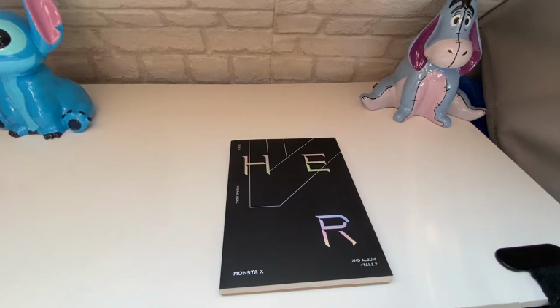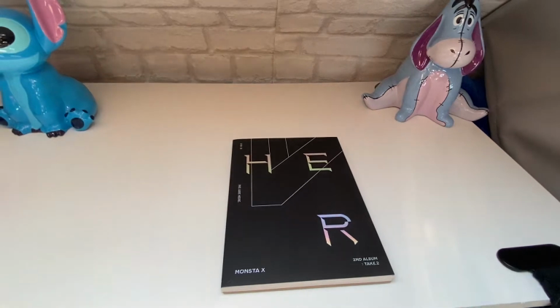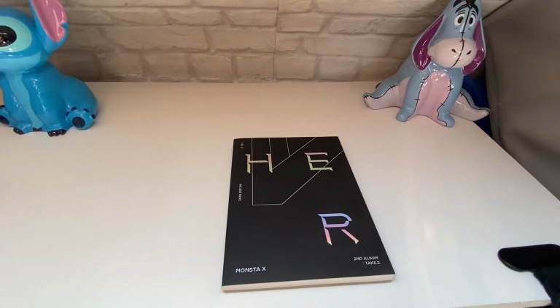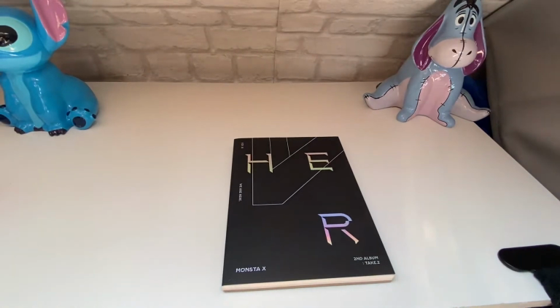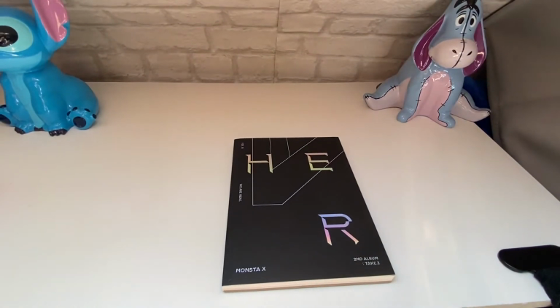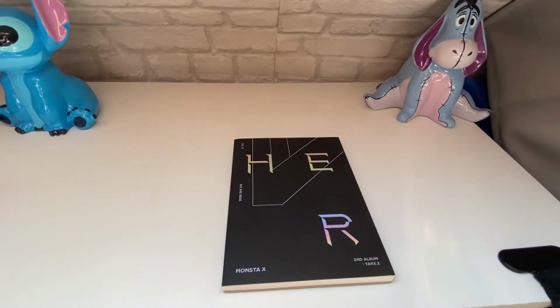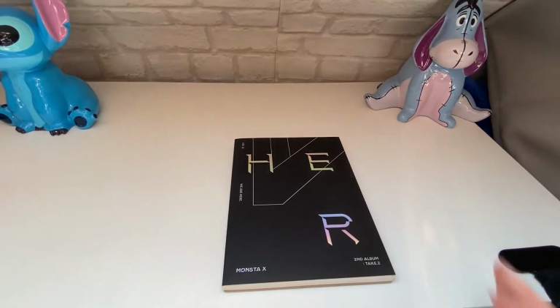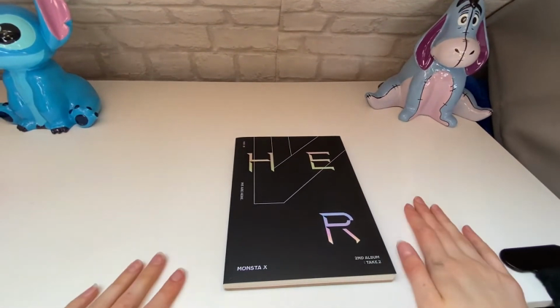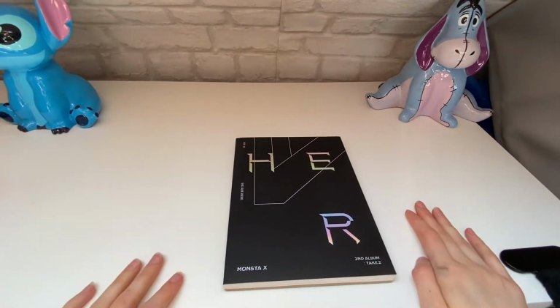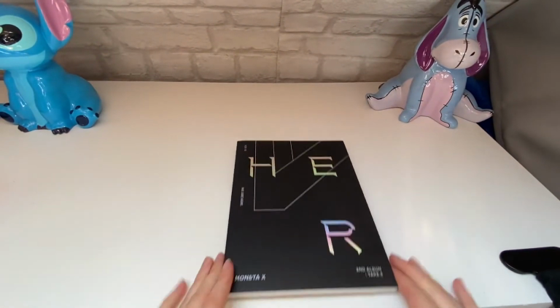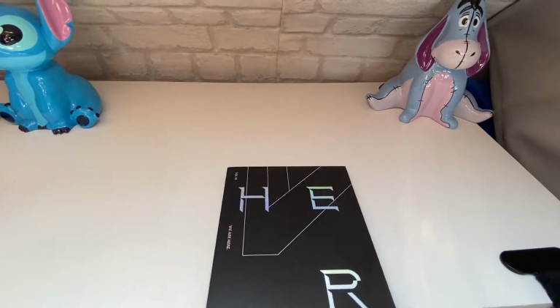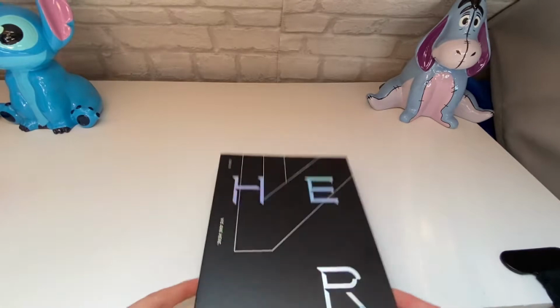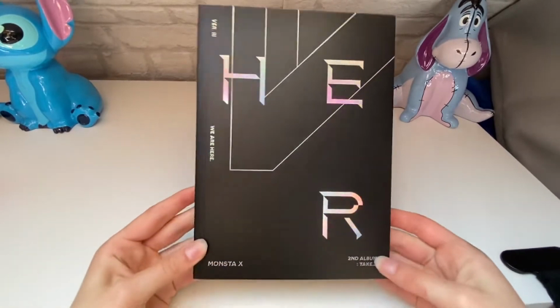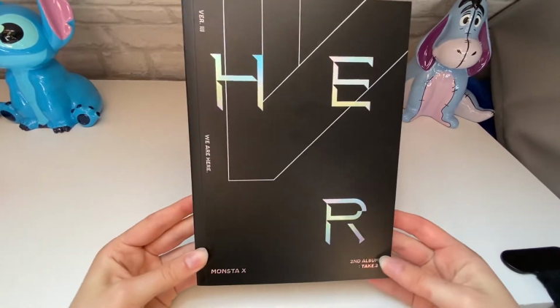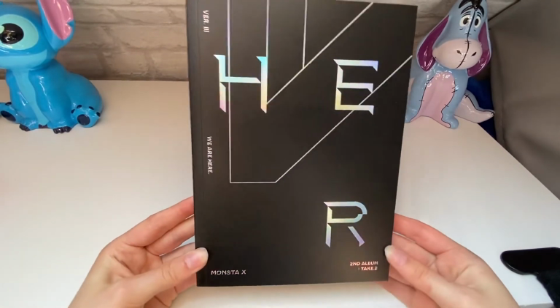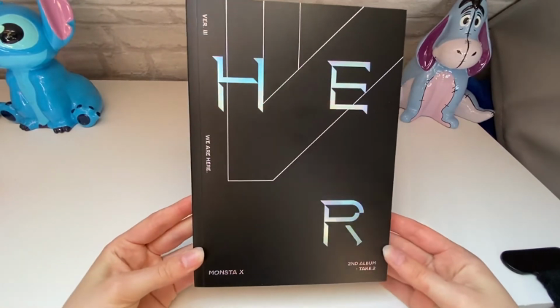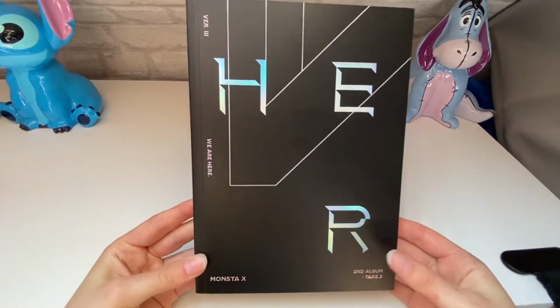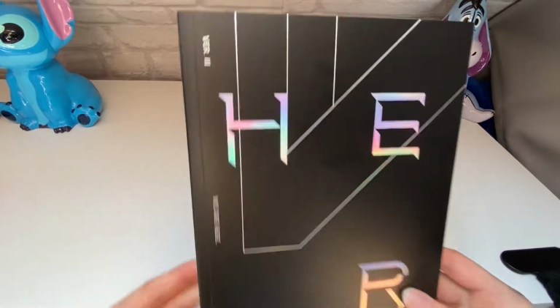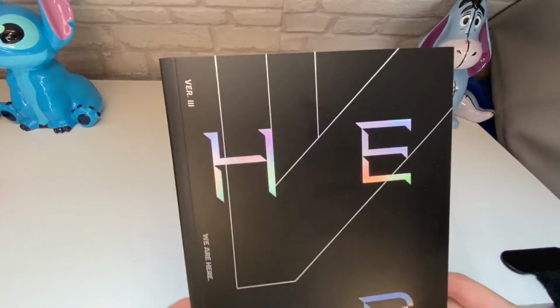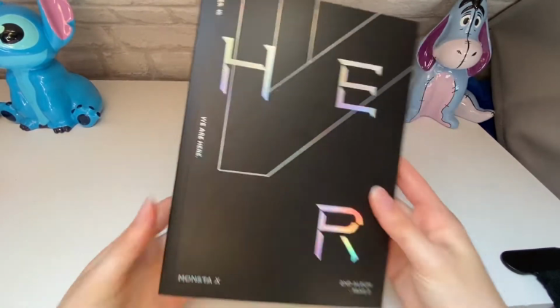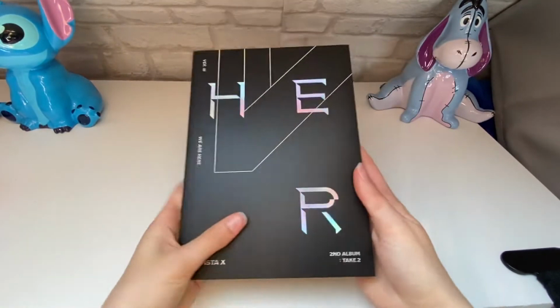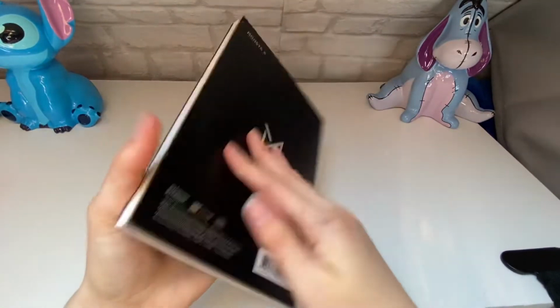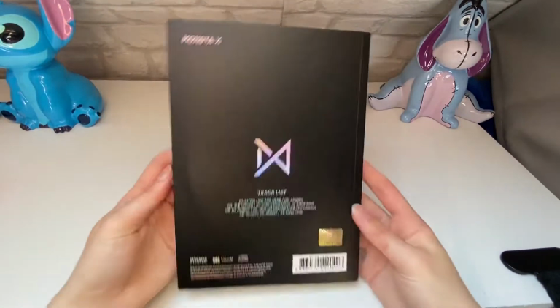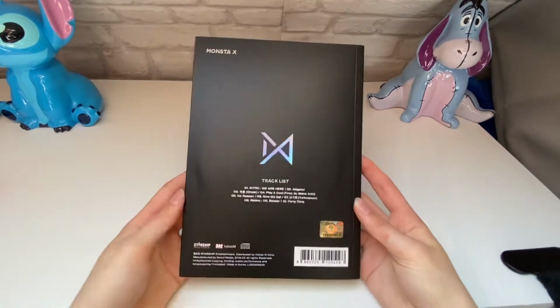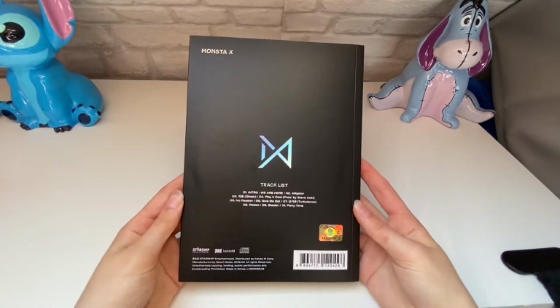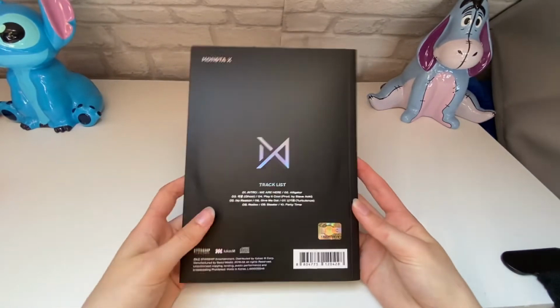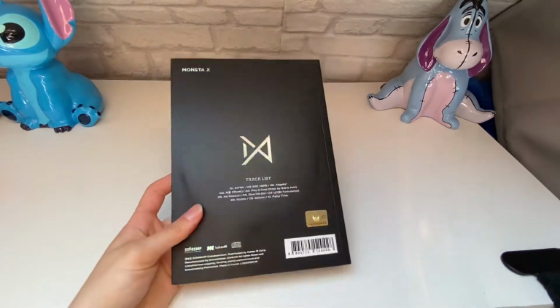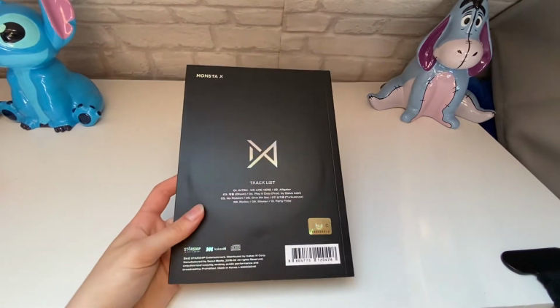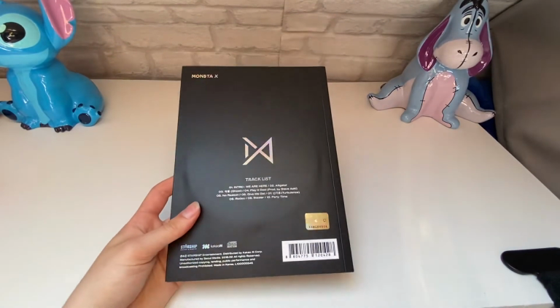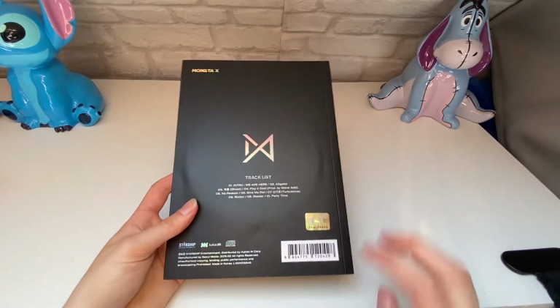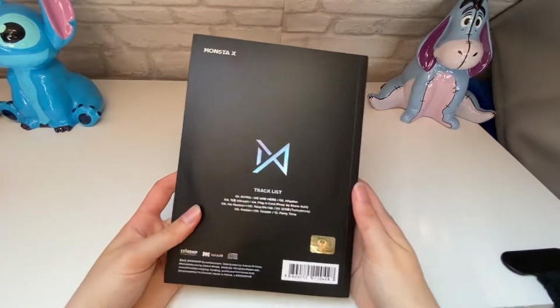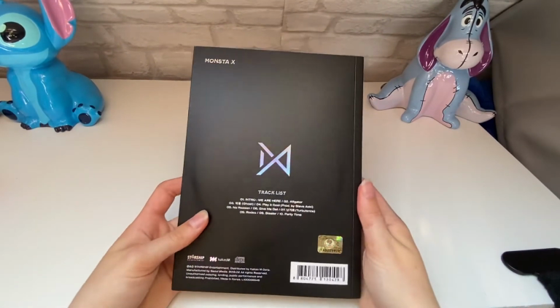Hello guys, and today we will be unboxing Monsta X's second album 'We Are Here'. This is Version 3, and I got it from HMV today. I got quite a few albums, so I'll be unboxing all of them today.